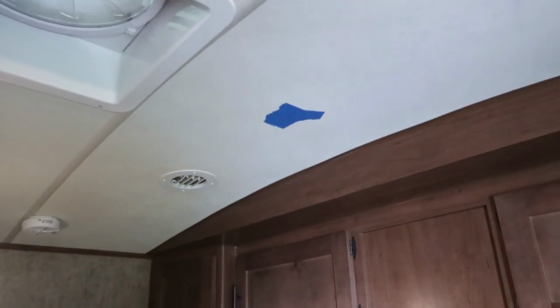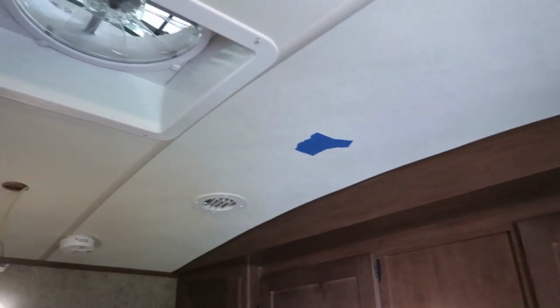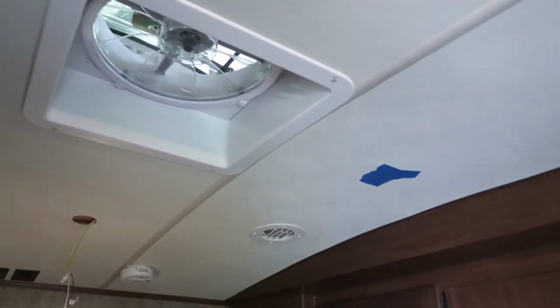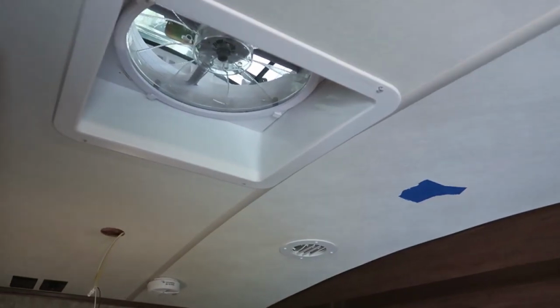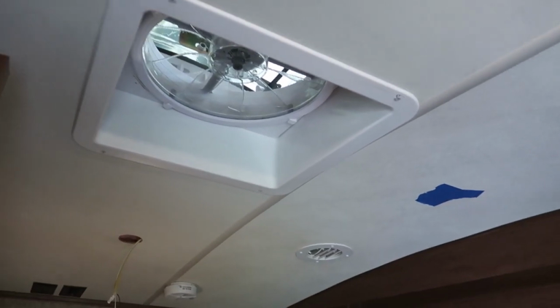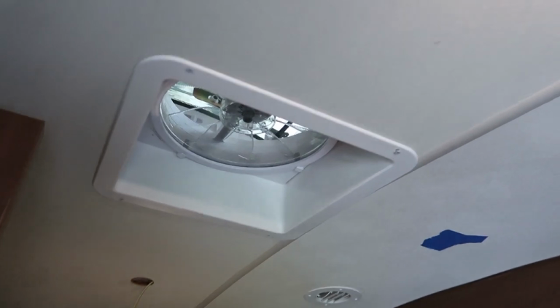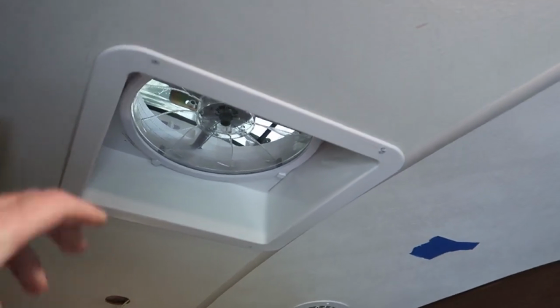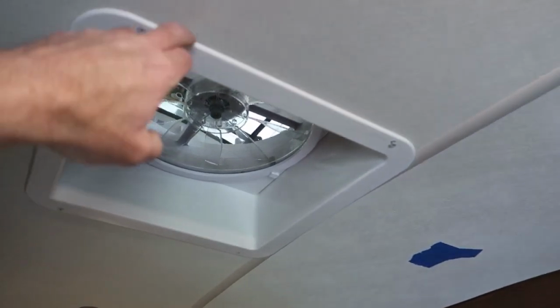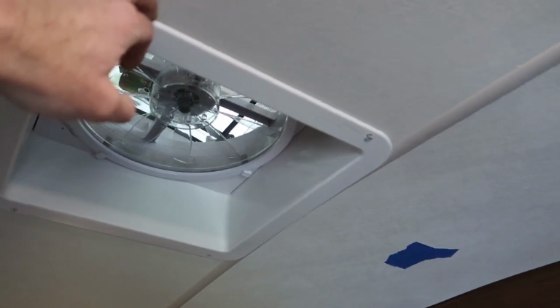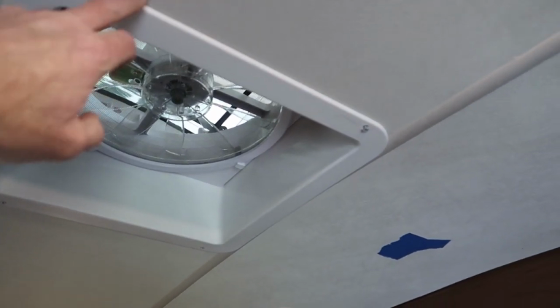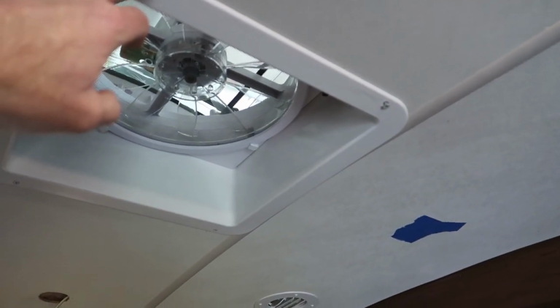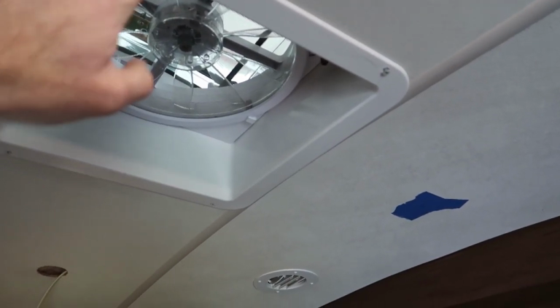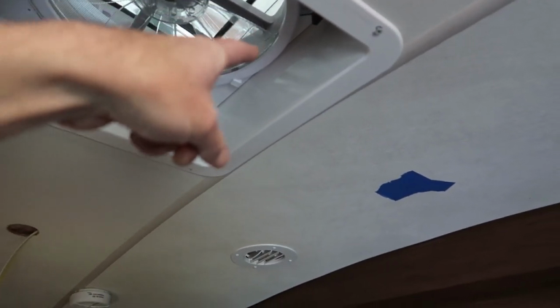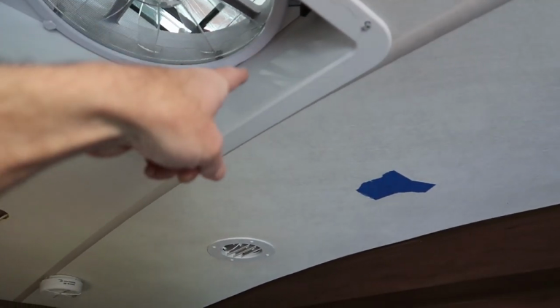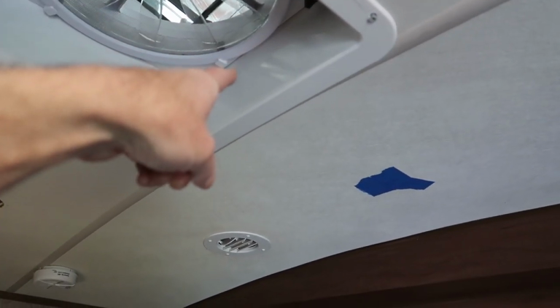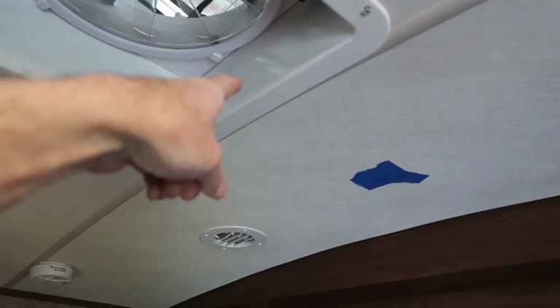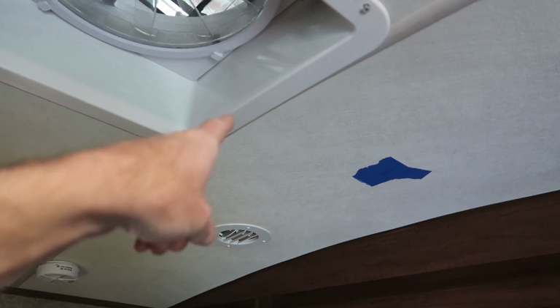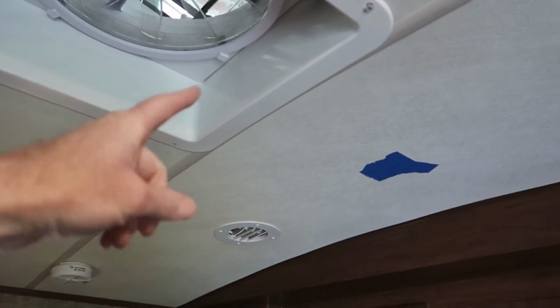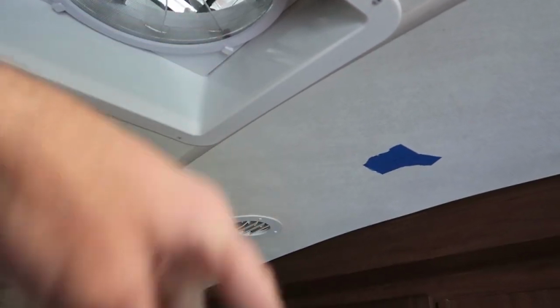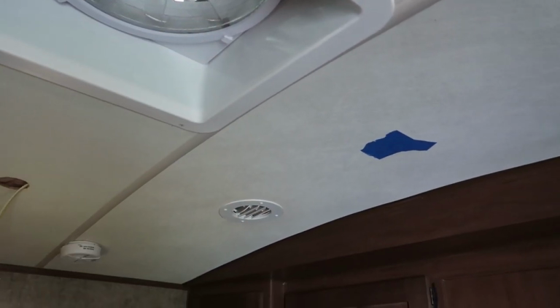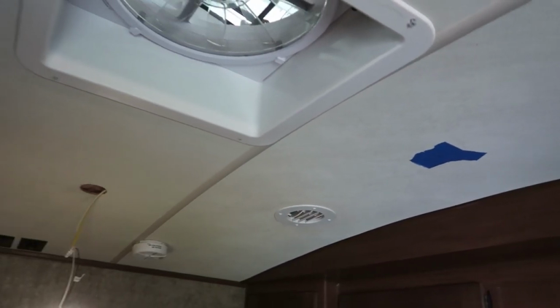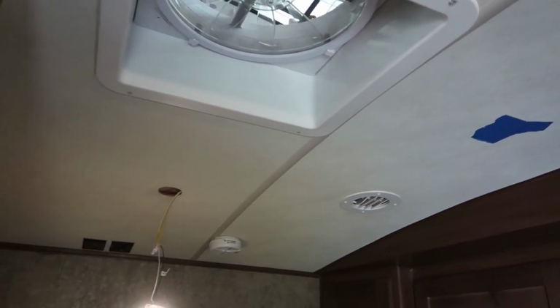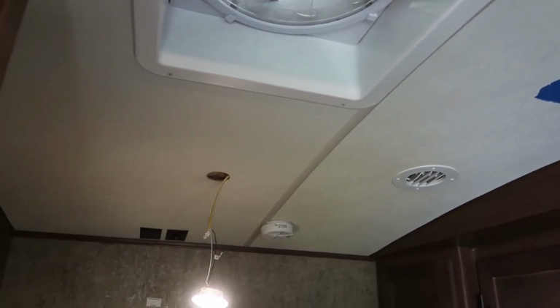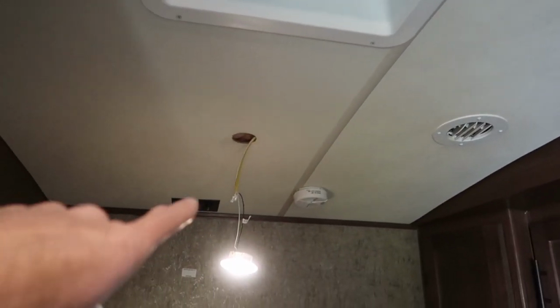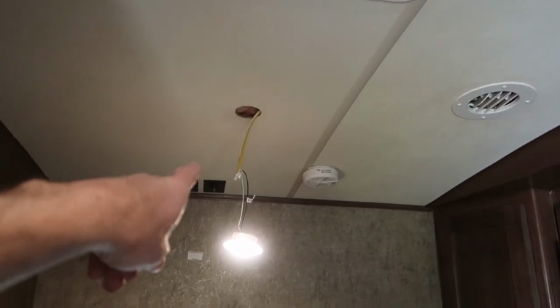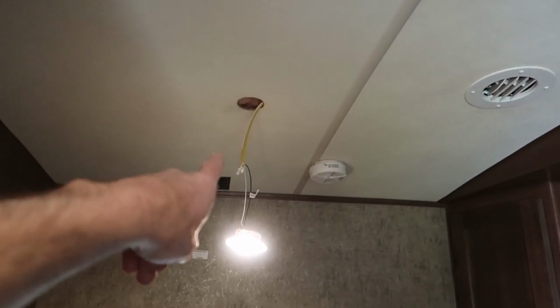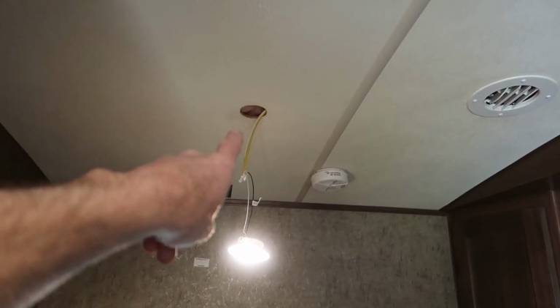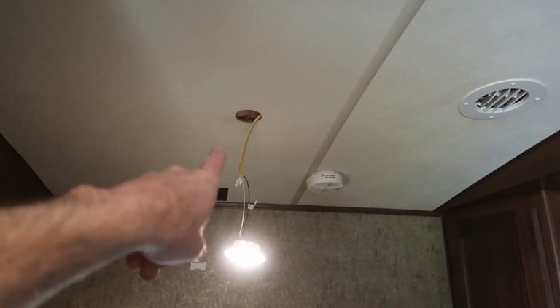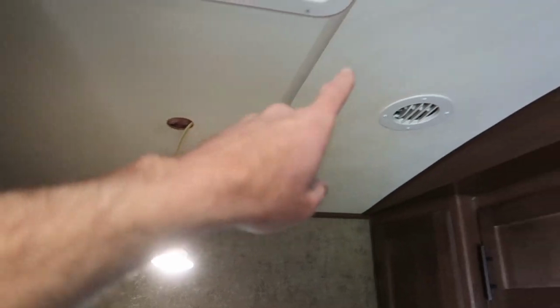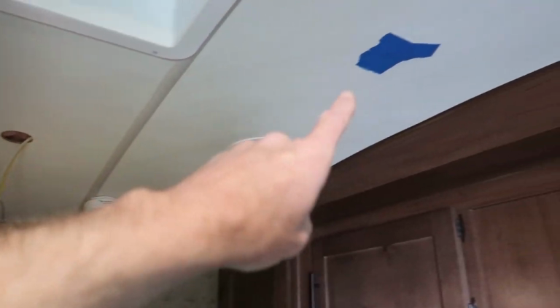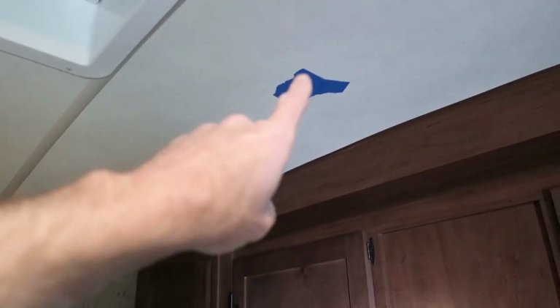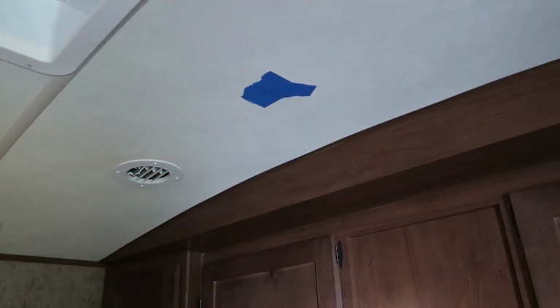What we need to do first is pull off the interior trim piece for this roof vent so I can get access to the ceiling cavity. Basically that's the attic space in there, and then fish some wire from this light over to that light.